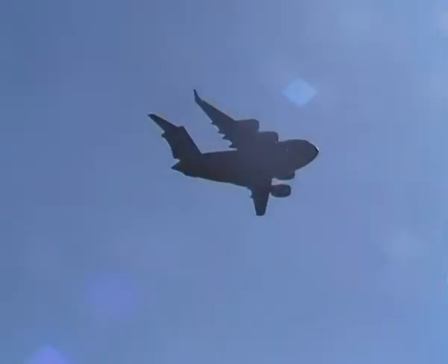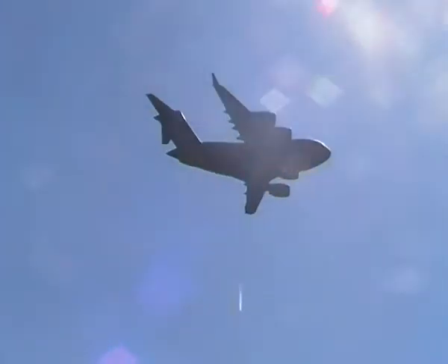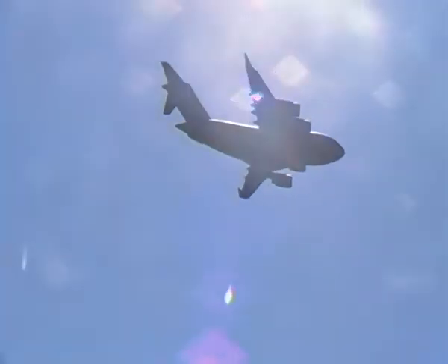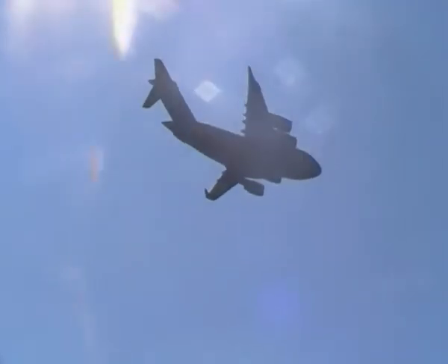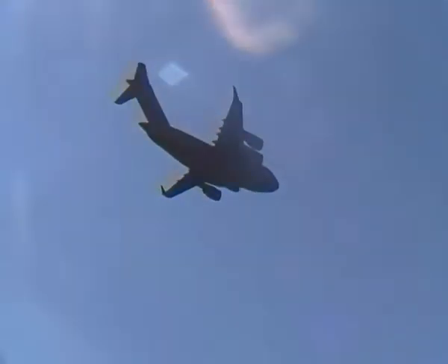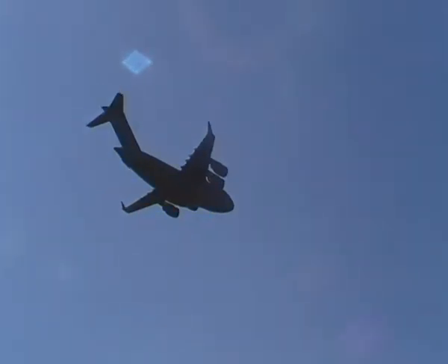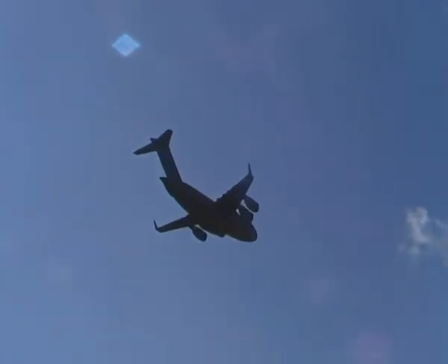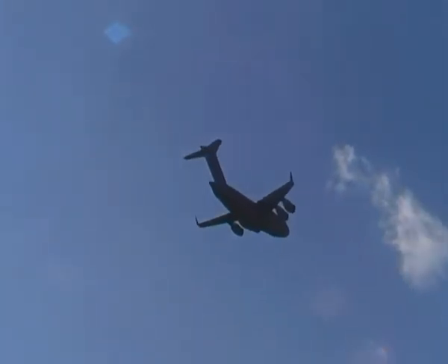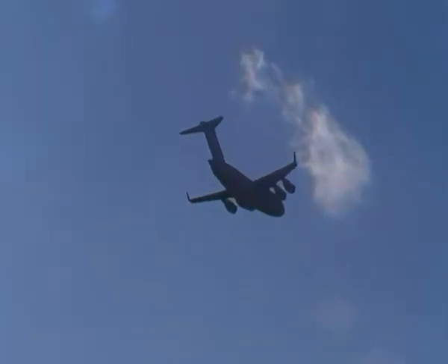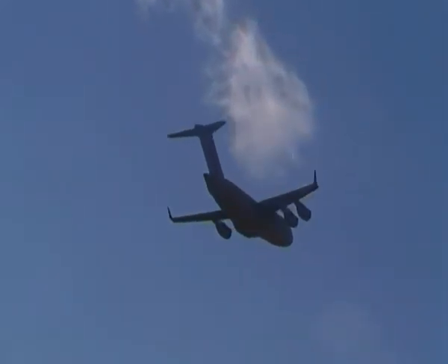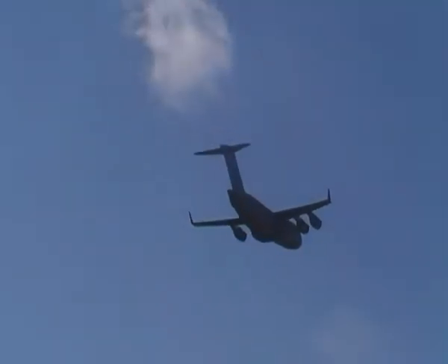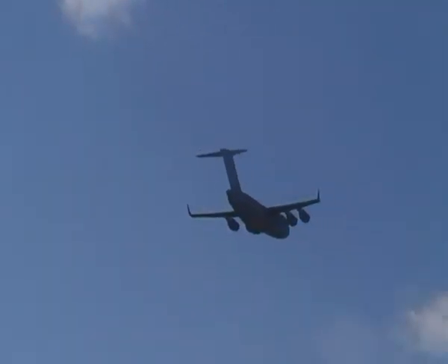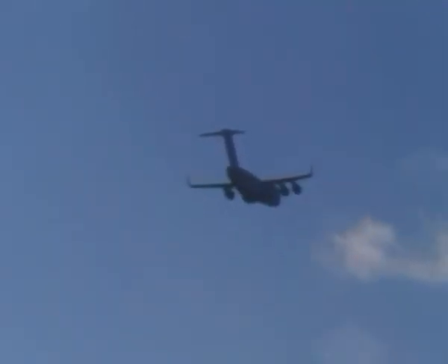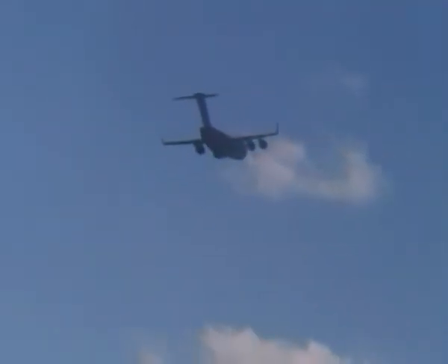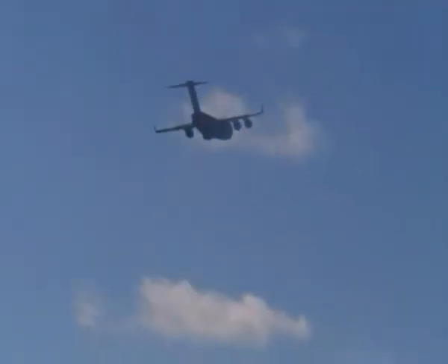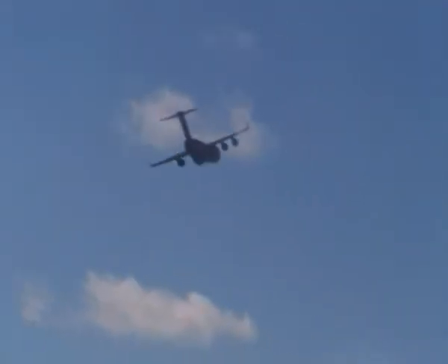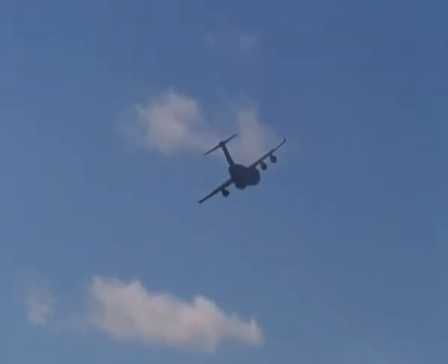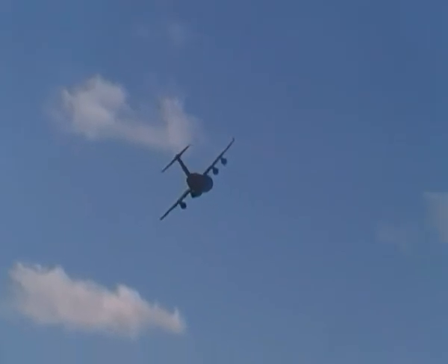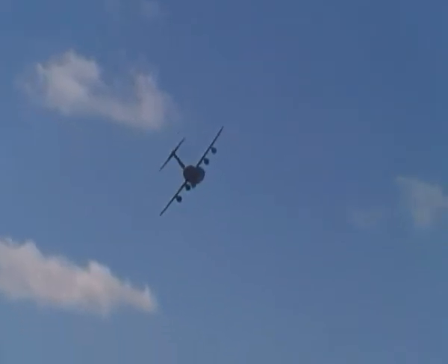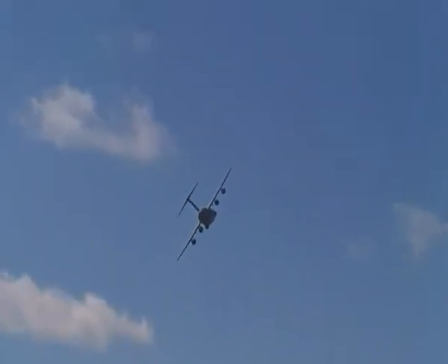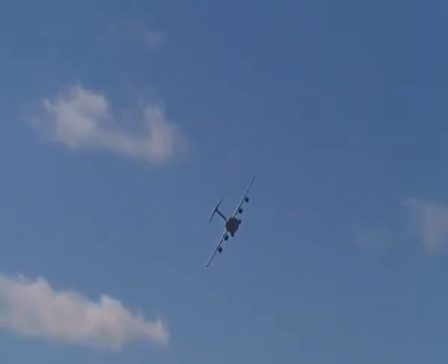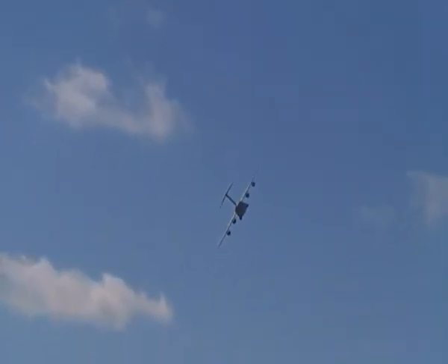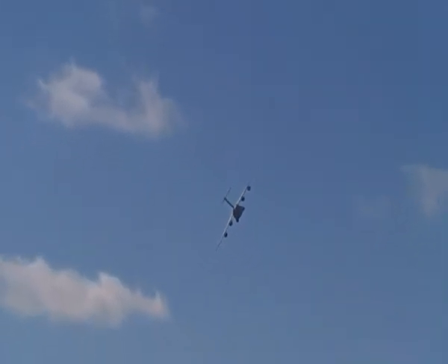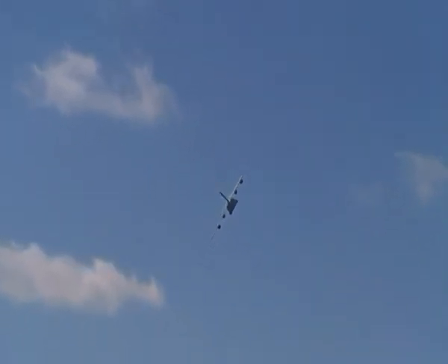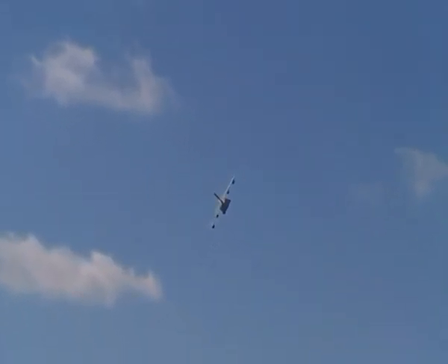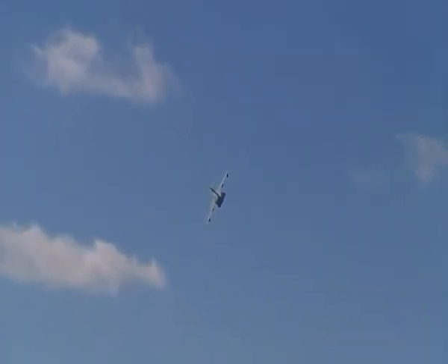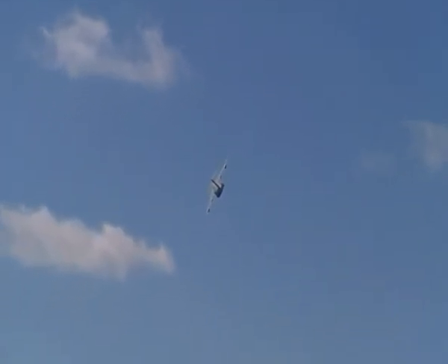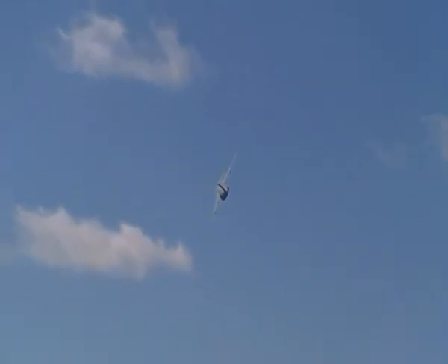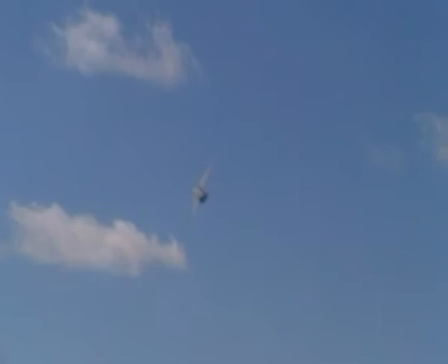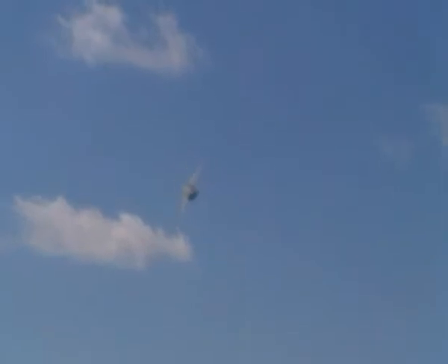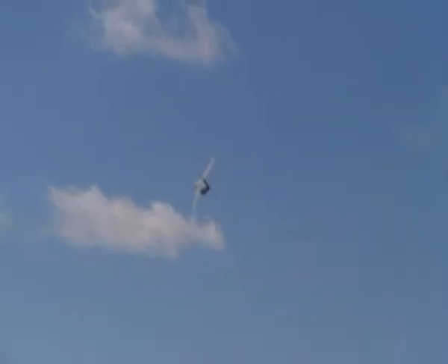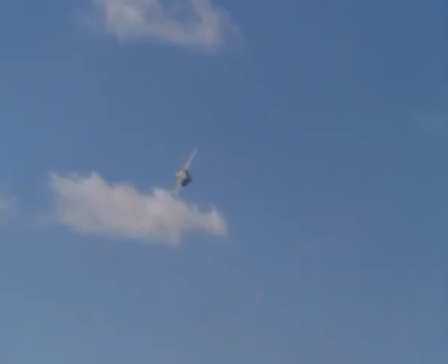We've now got five of these aircraft on board. It's a long-range strategic heavy lift transport aircraft.